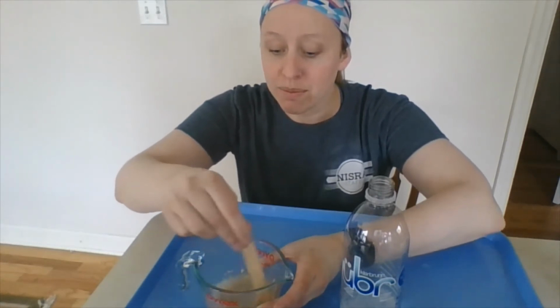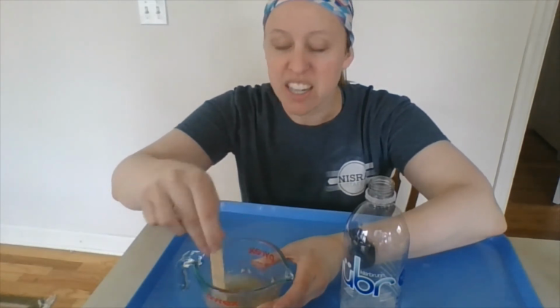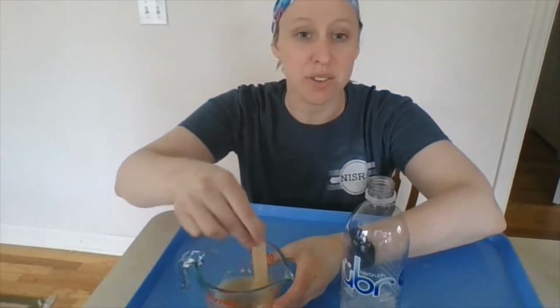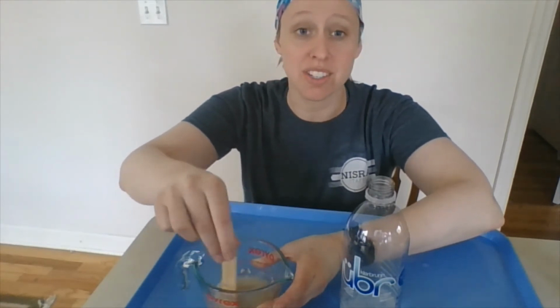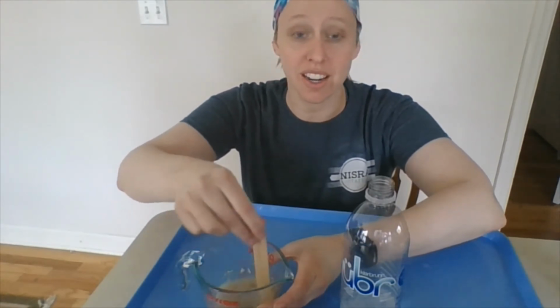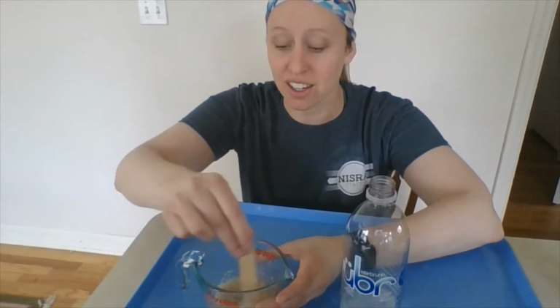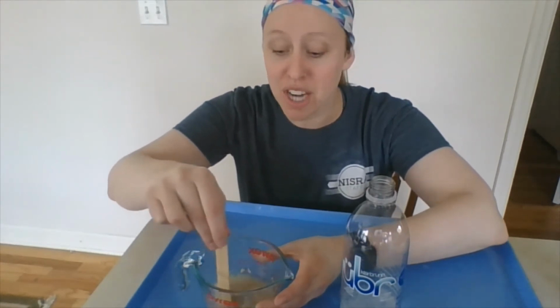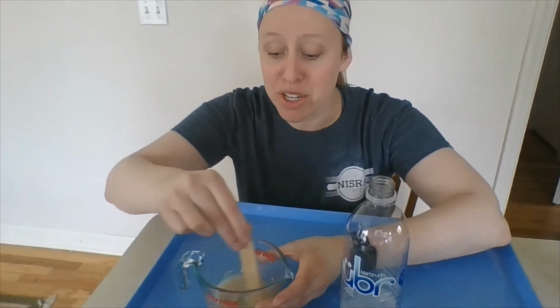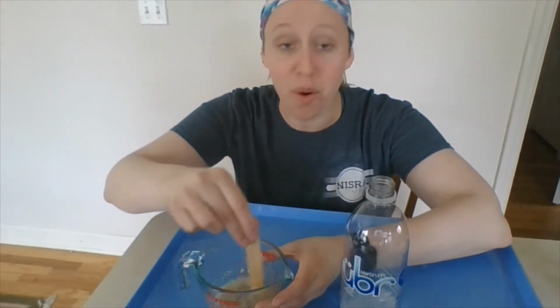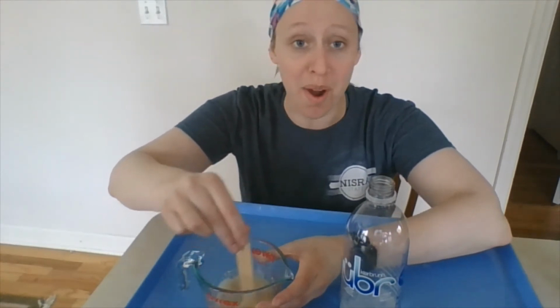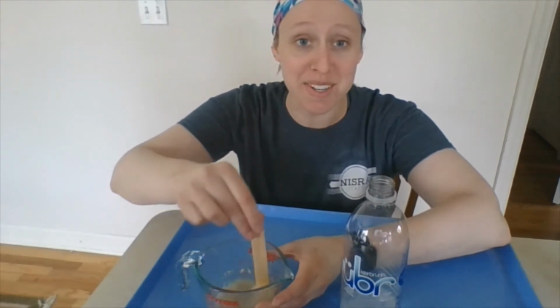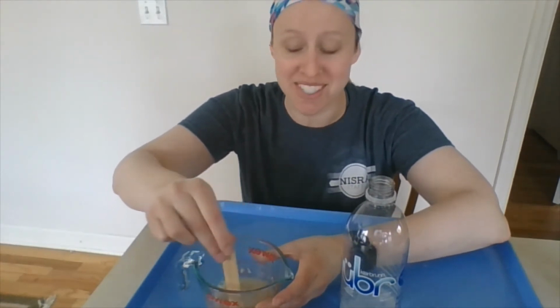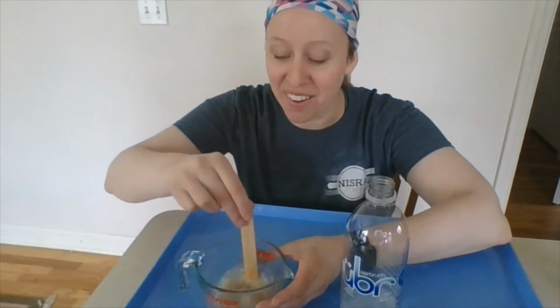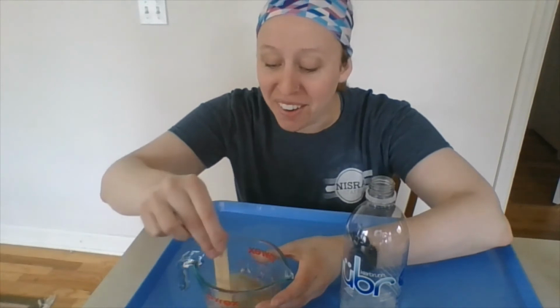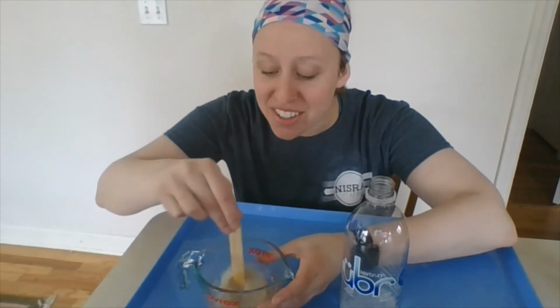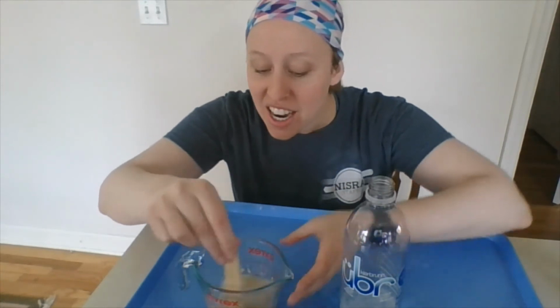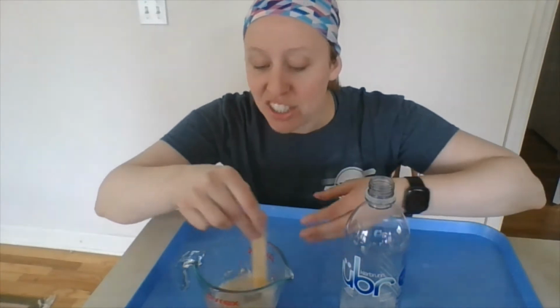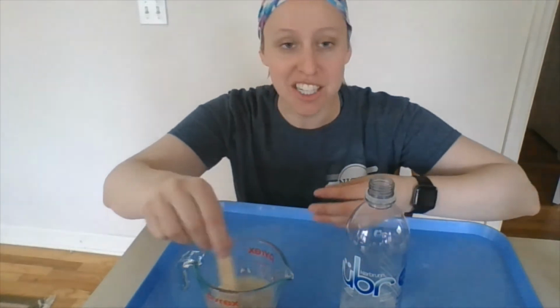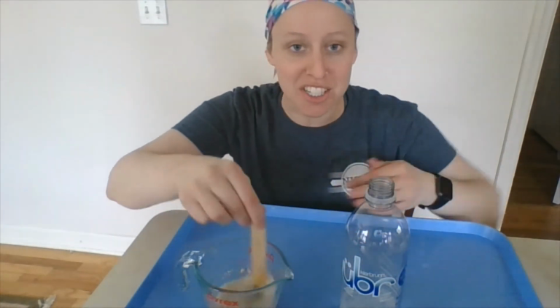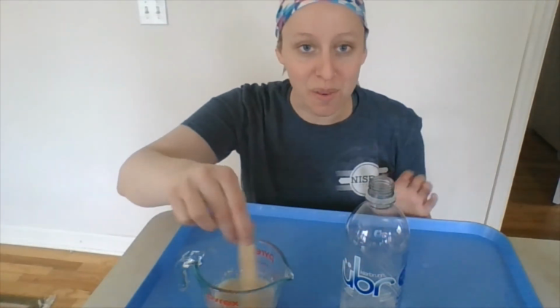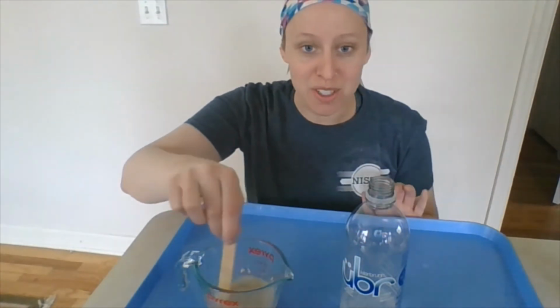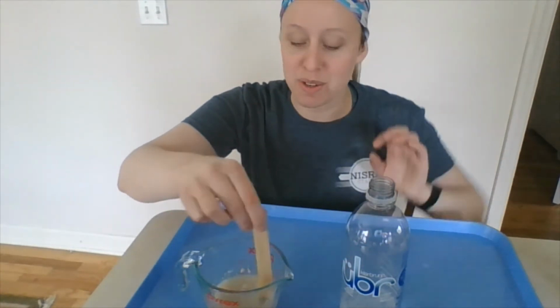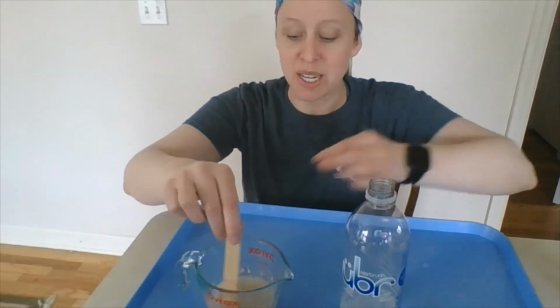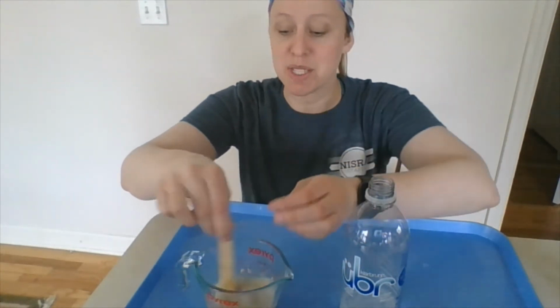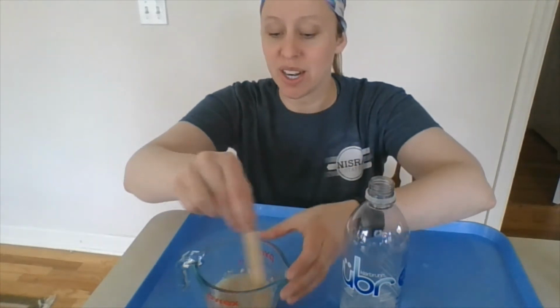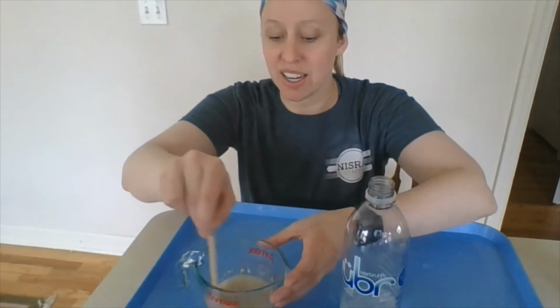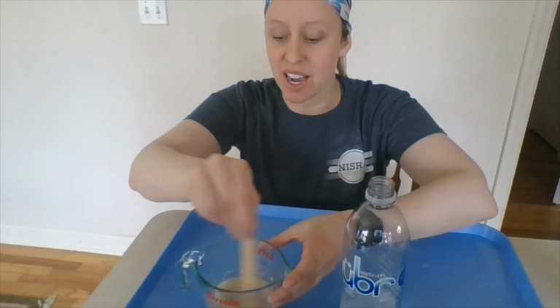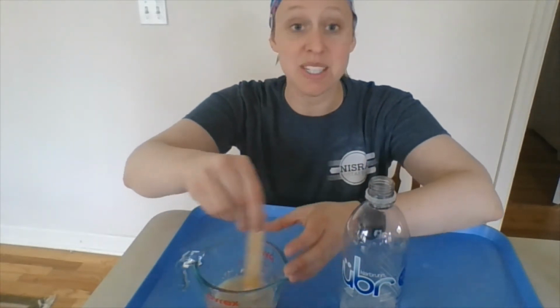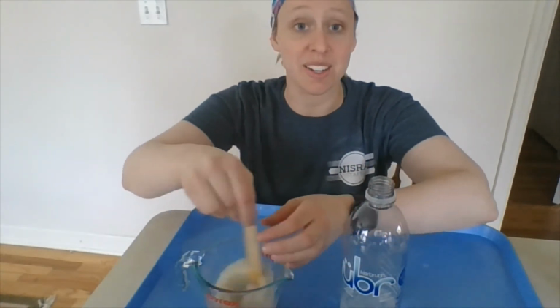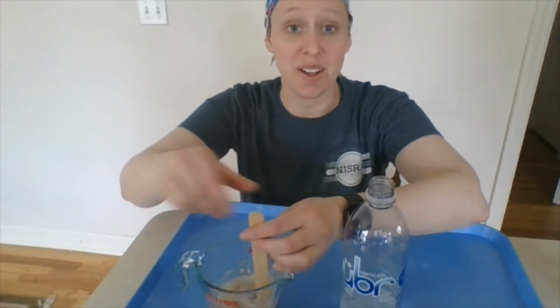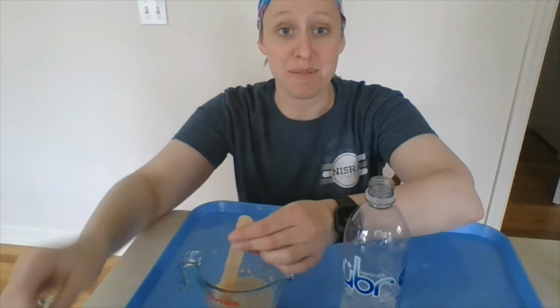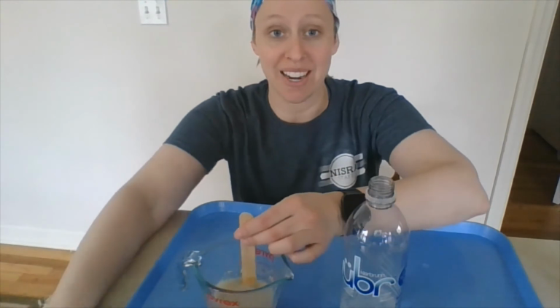You want to use pretty warm water so that it does dissolve into the mixture. I just used sink-temperature warm water, and it looks like it's dissolving well, so I'm just going to keep stirring it until it is all combined.